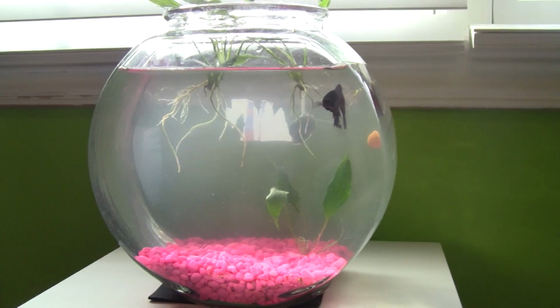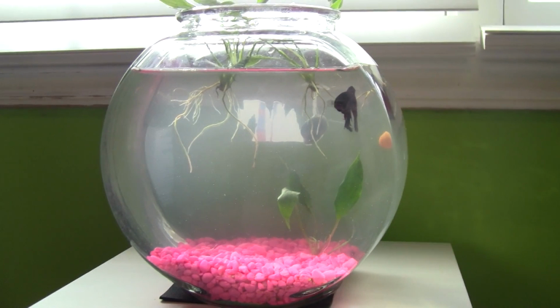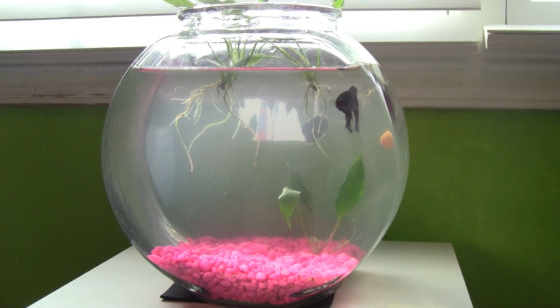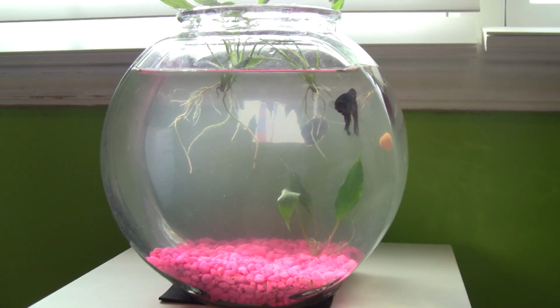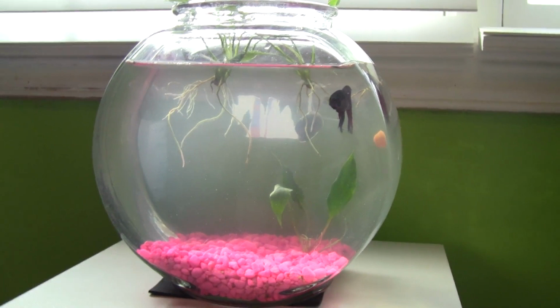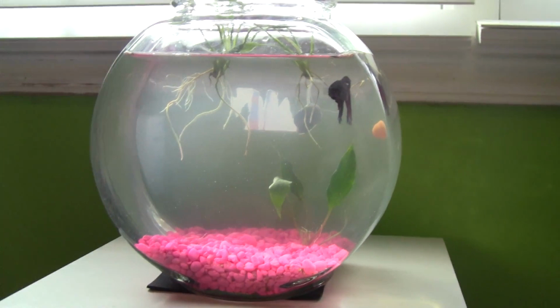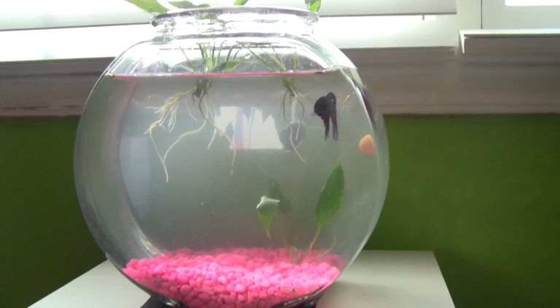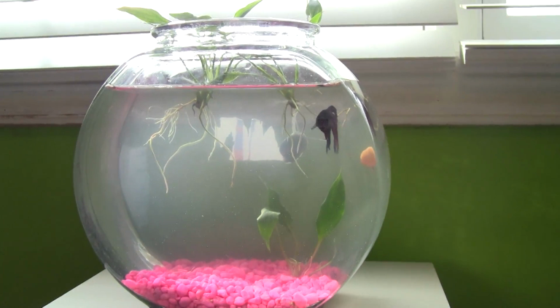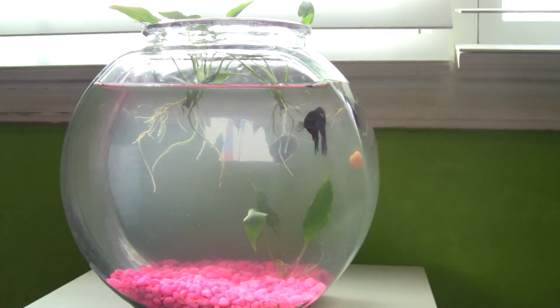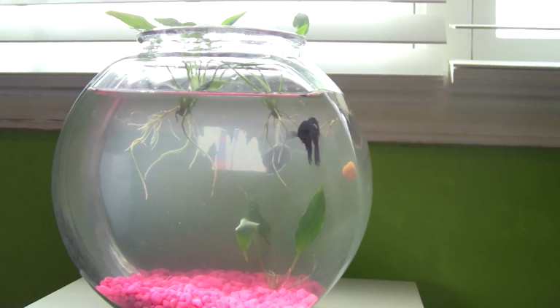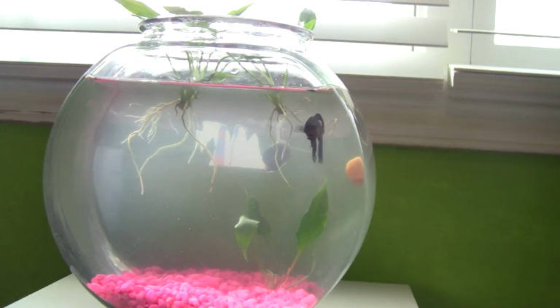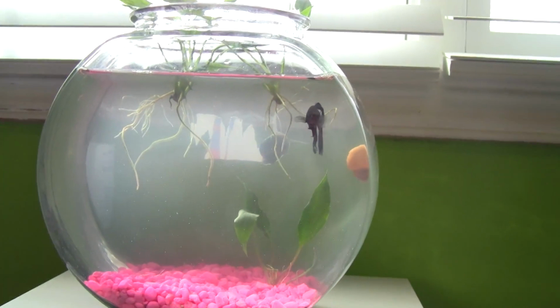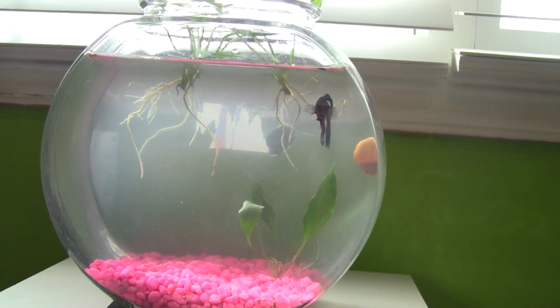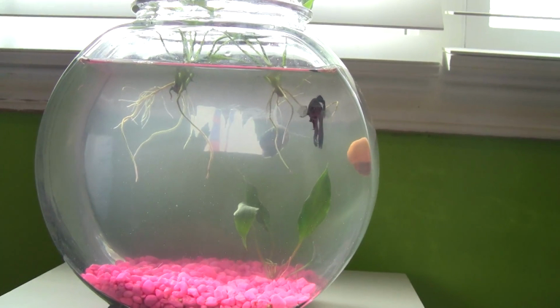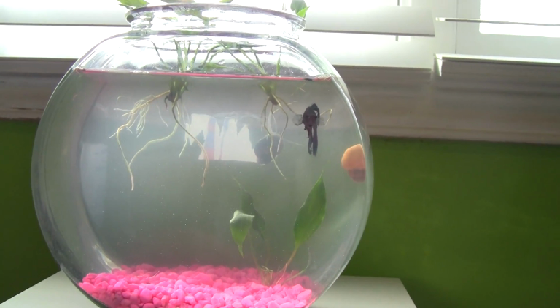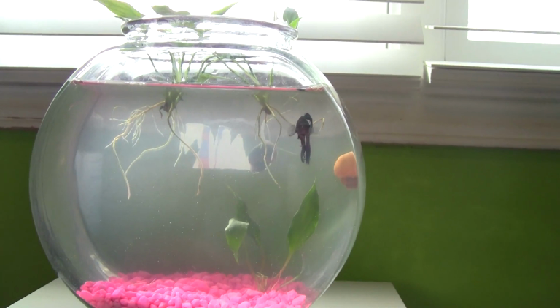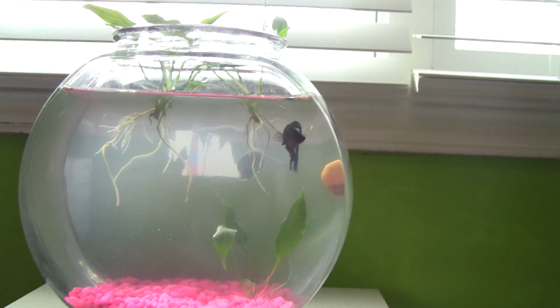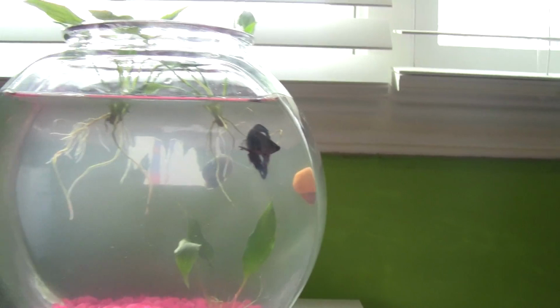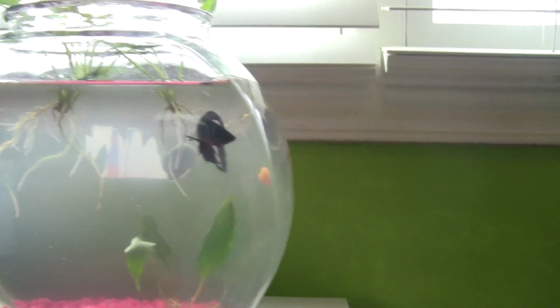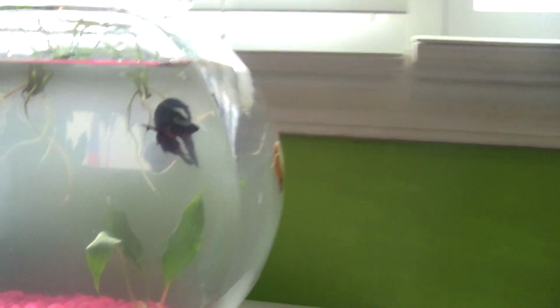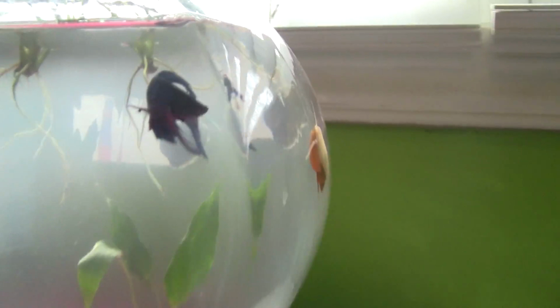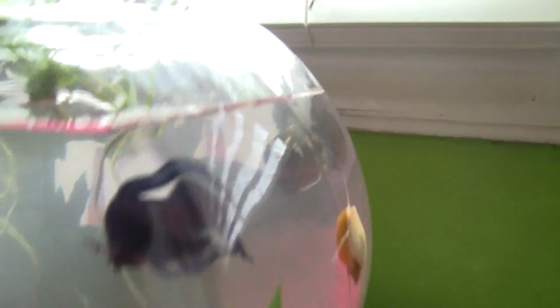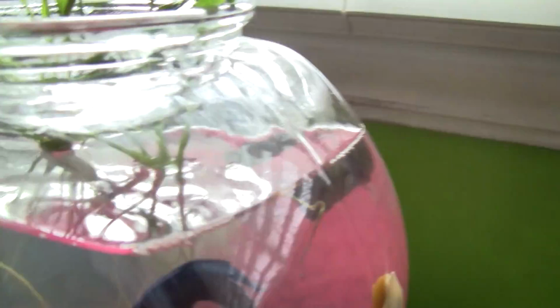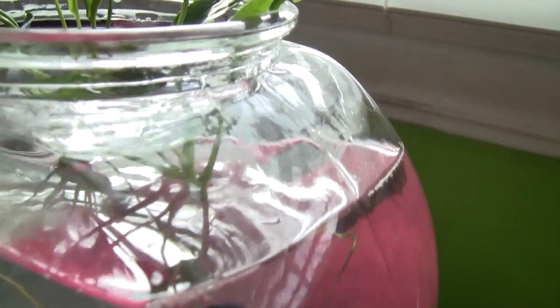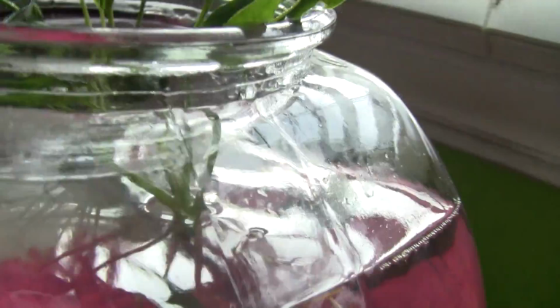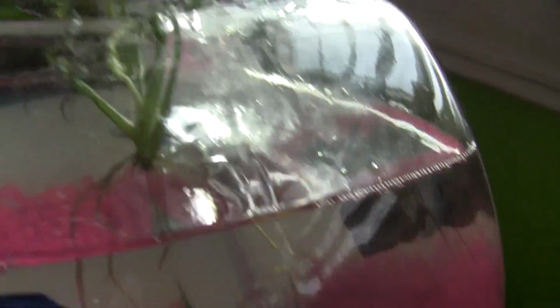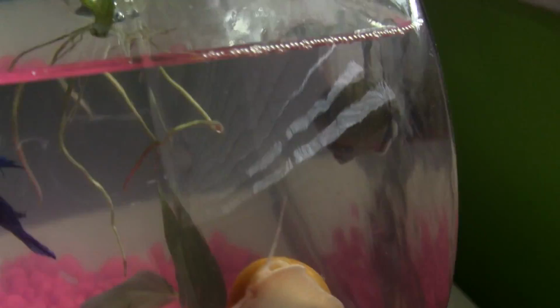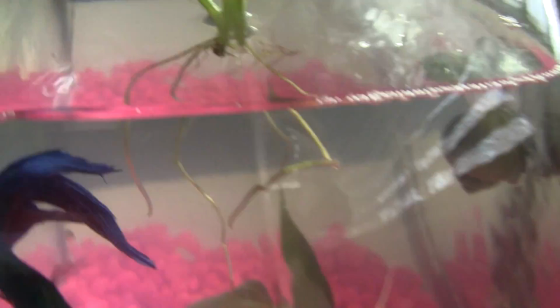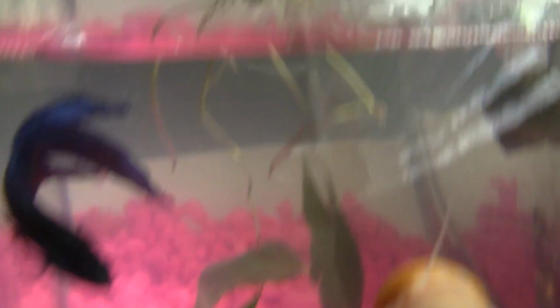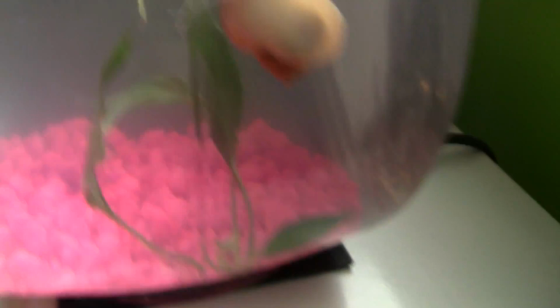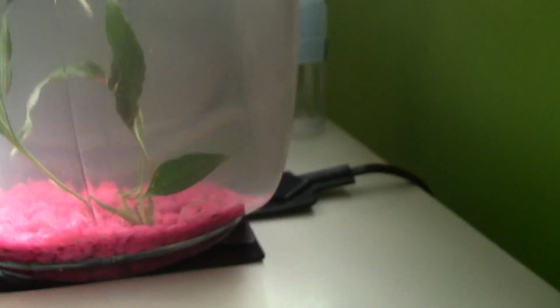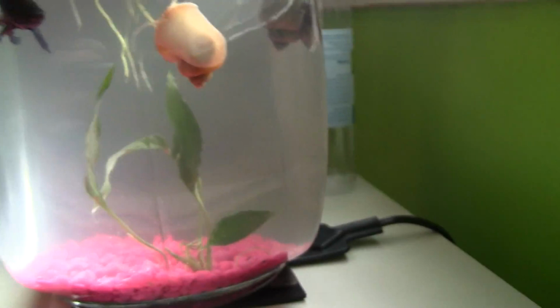Hi everyone, really fast I'm just going to show you how snails breathe. This is going to be a very short video.